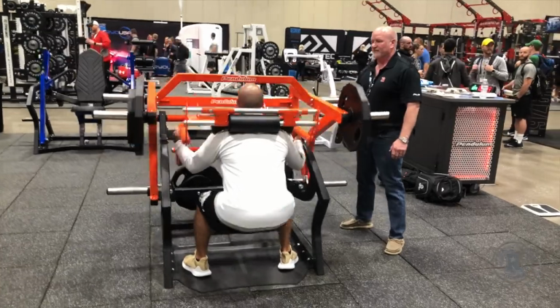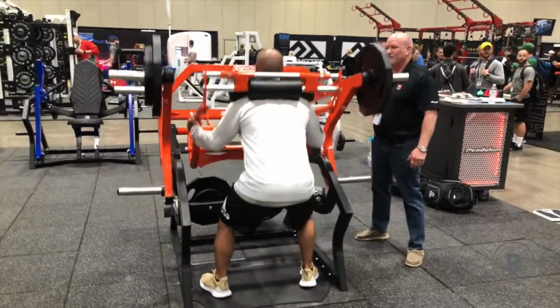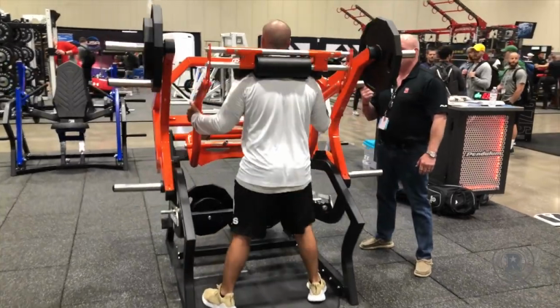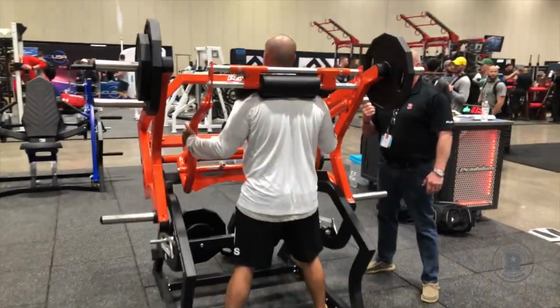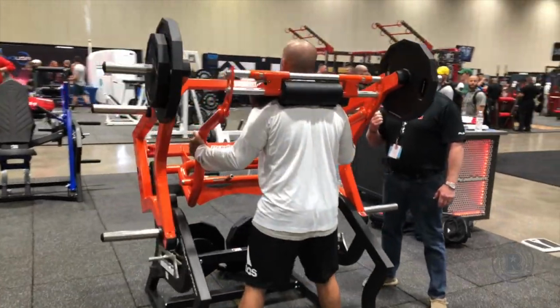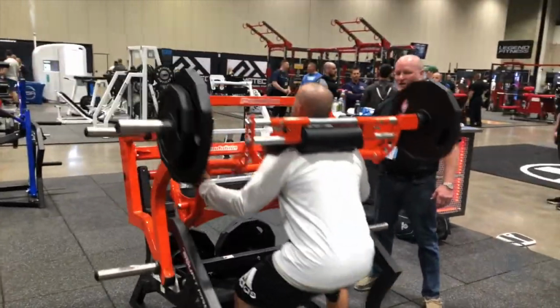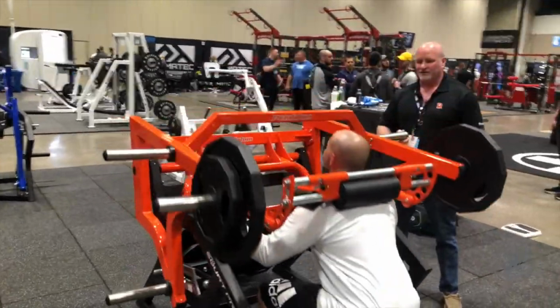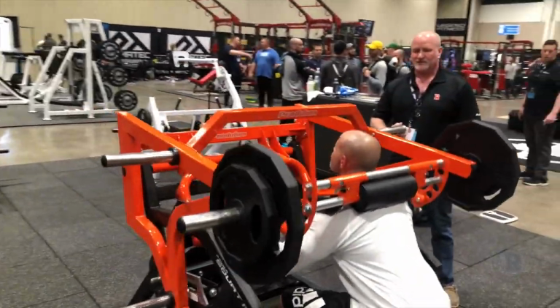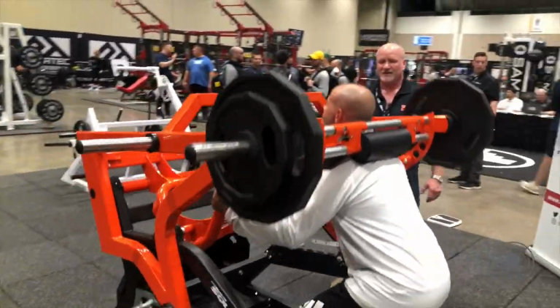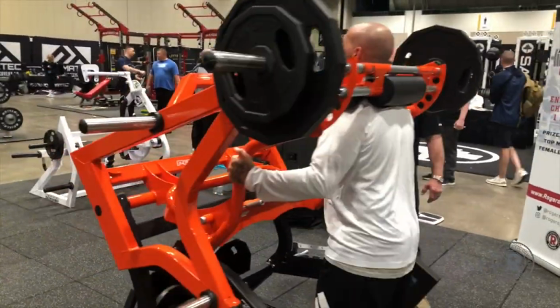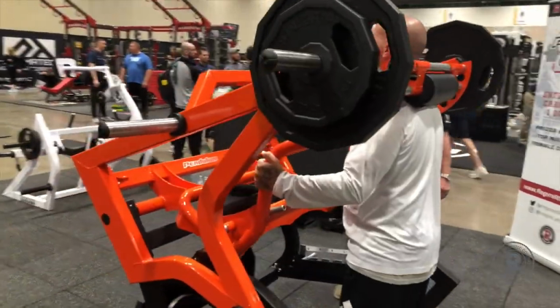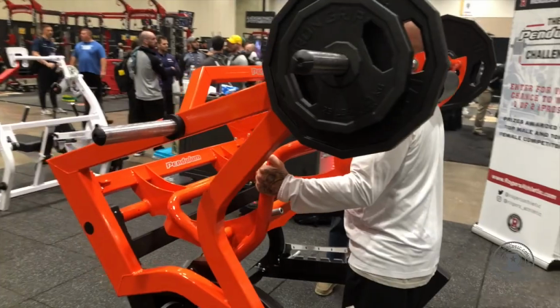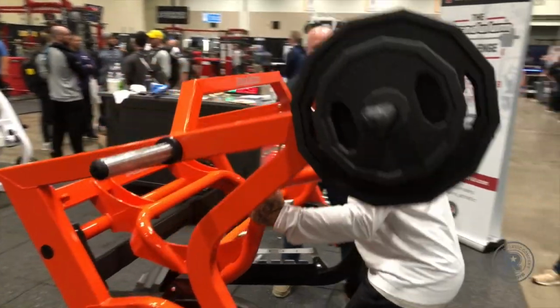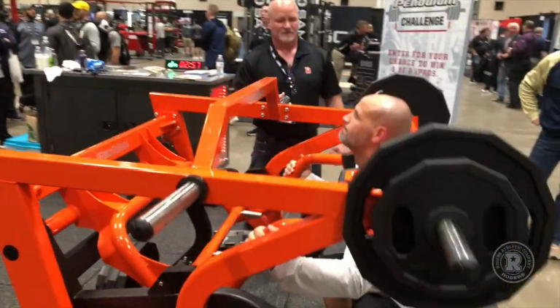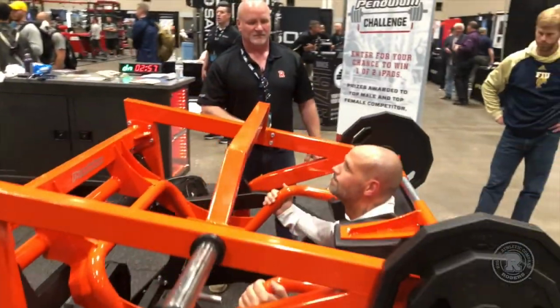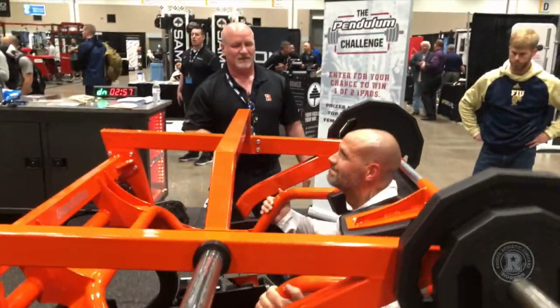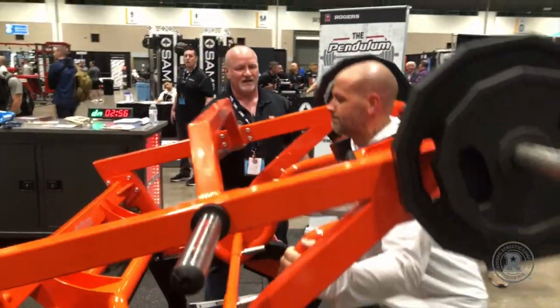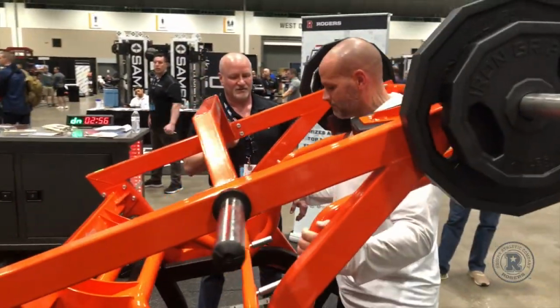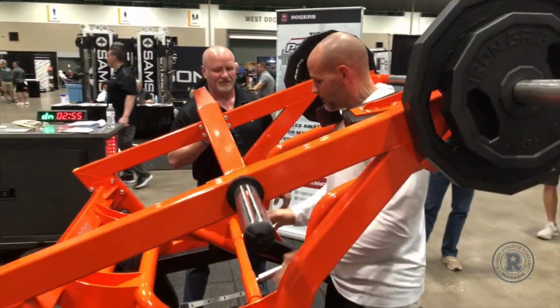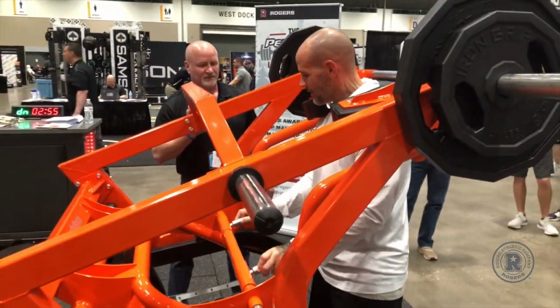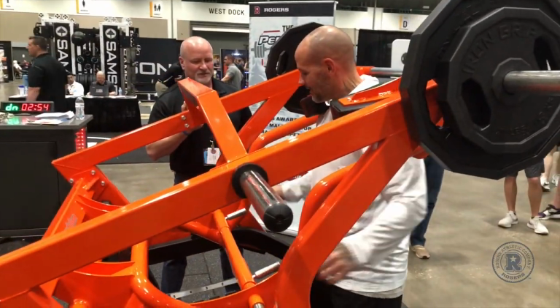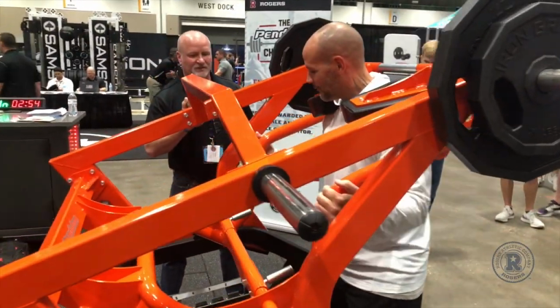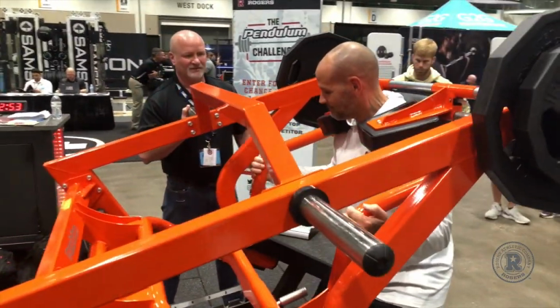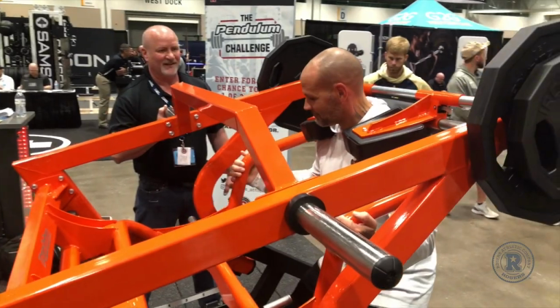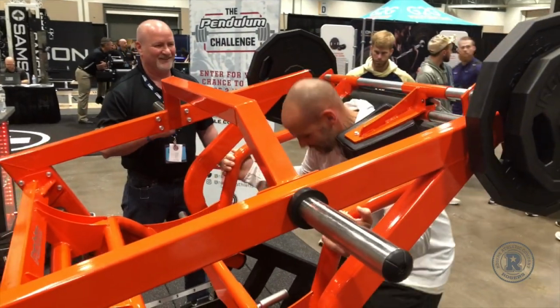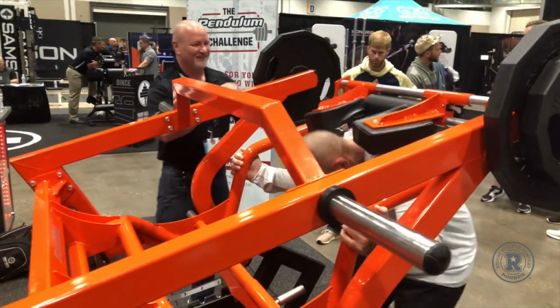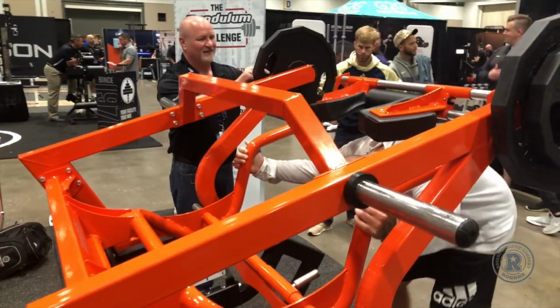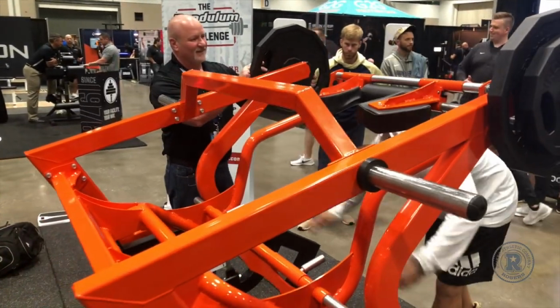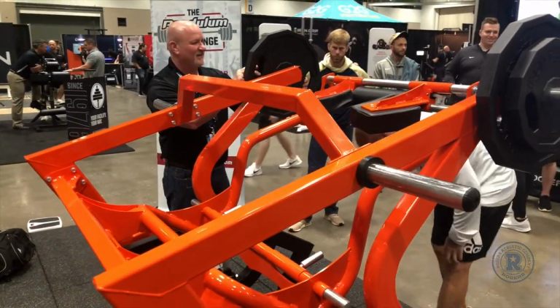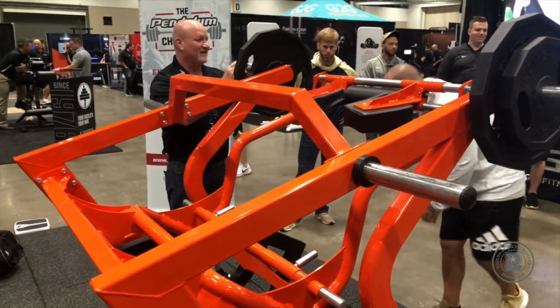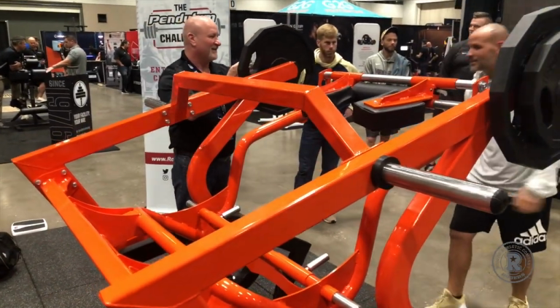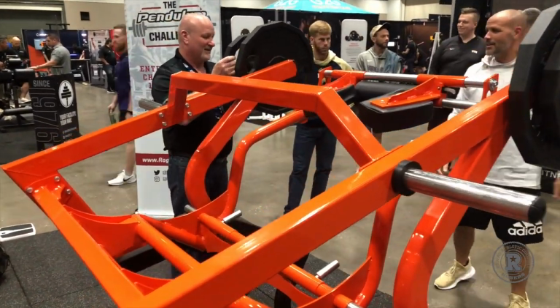Give me three. Bring it home strong. Here we go. Yeah. Good job, brother. Slowly down. That's amazing.